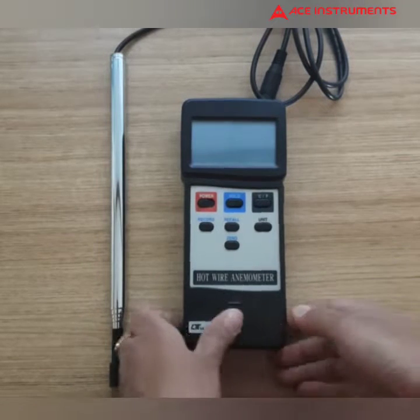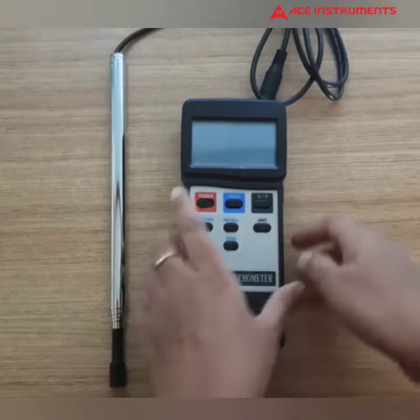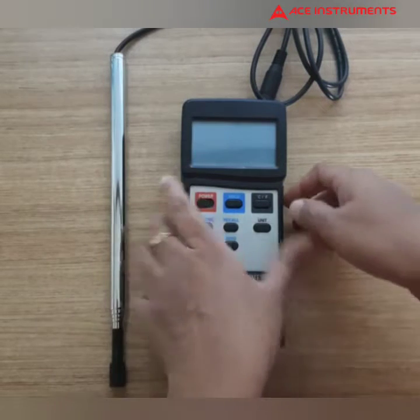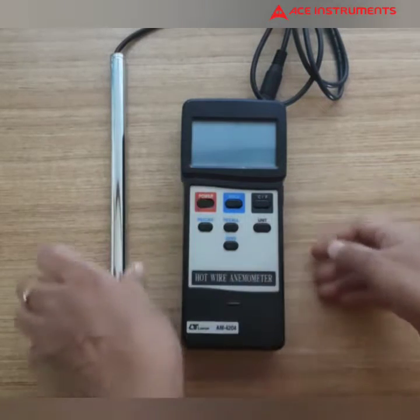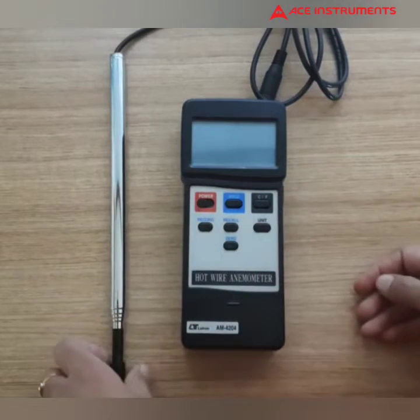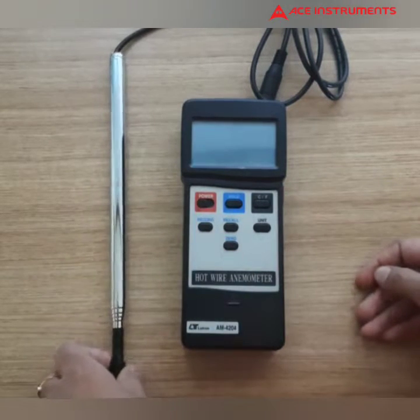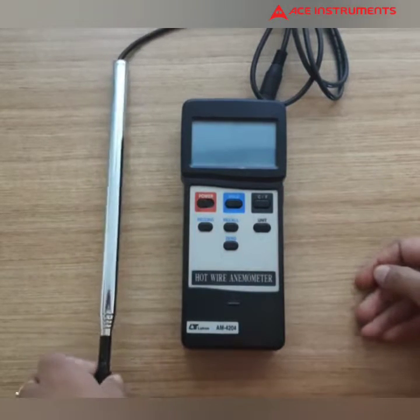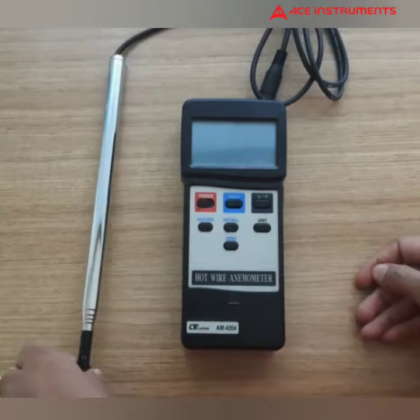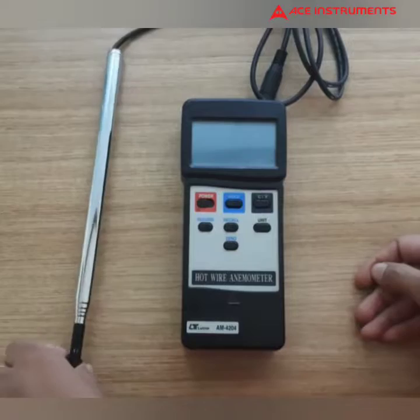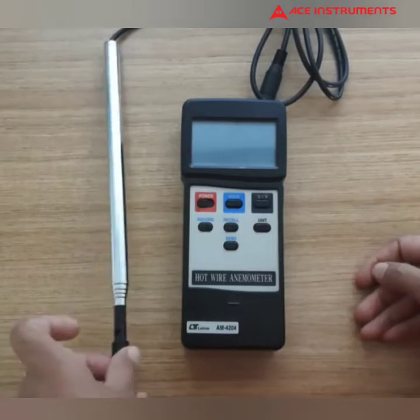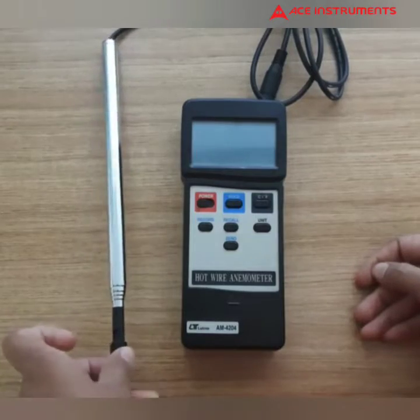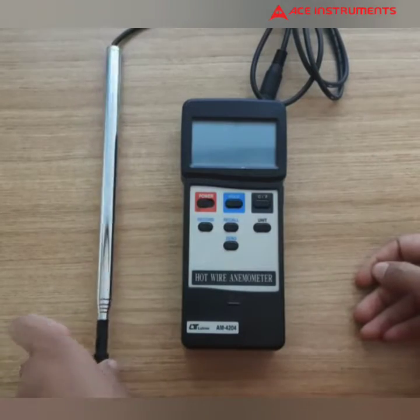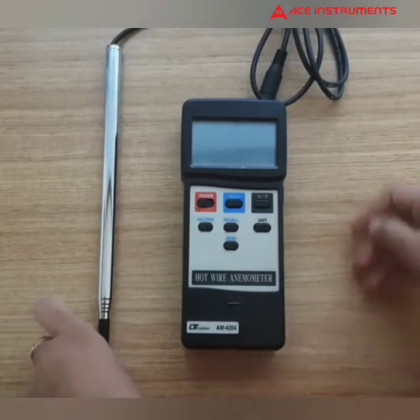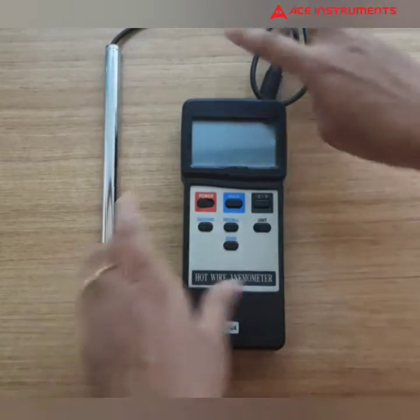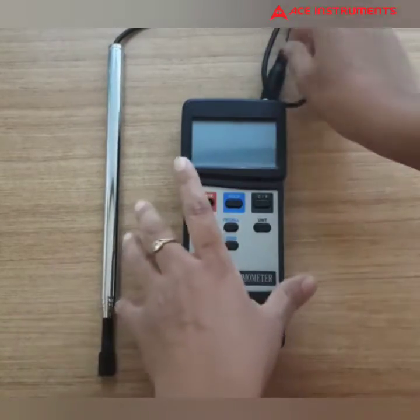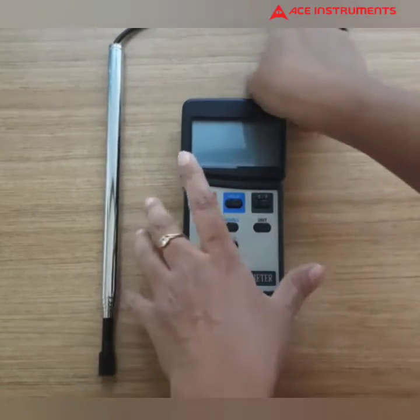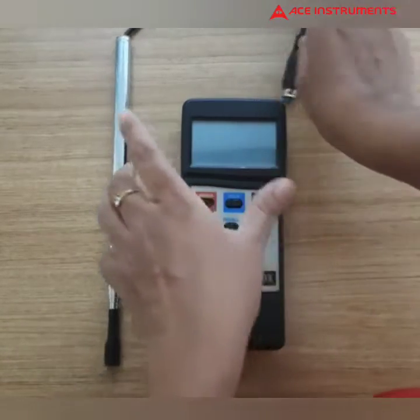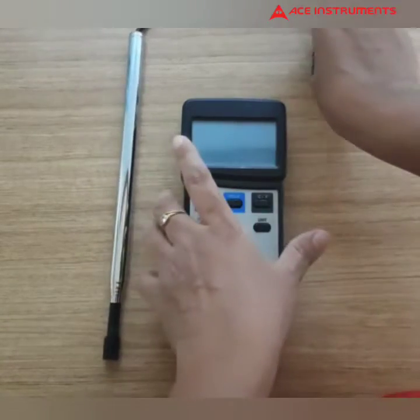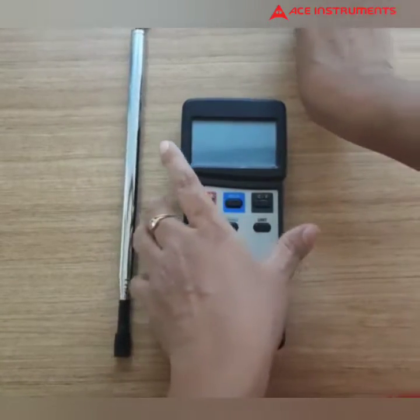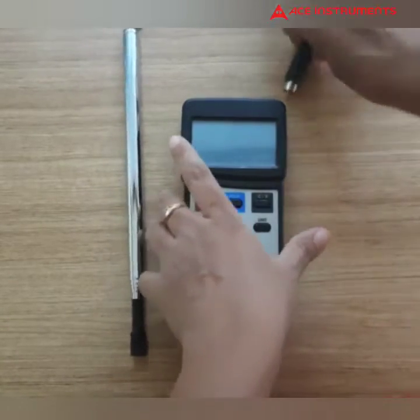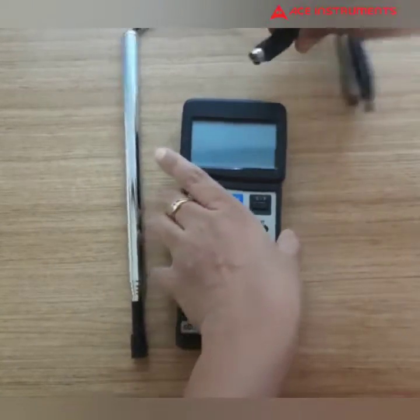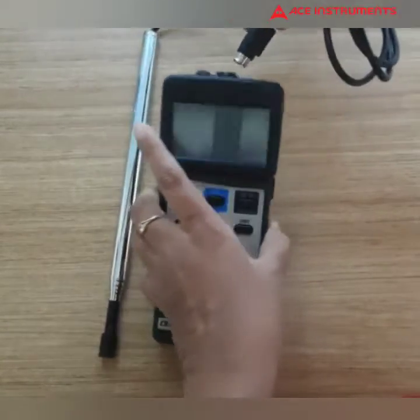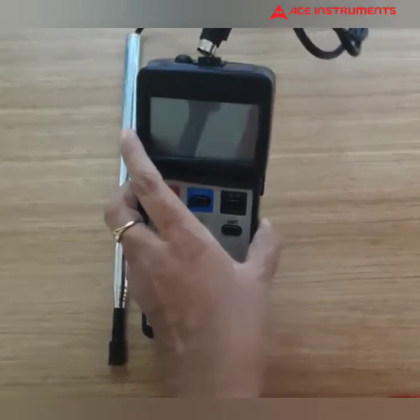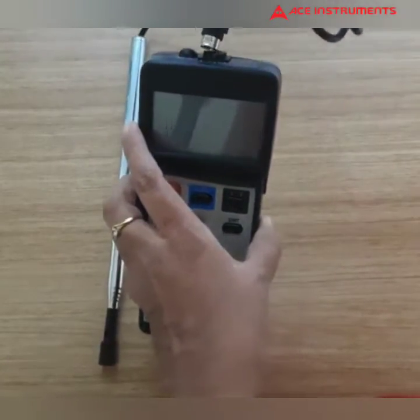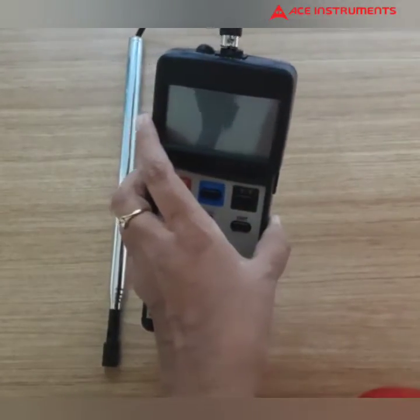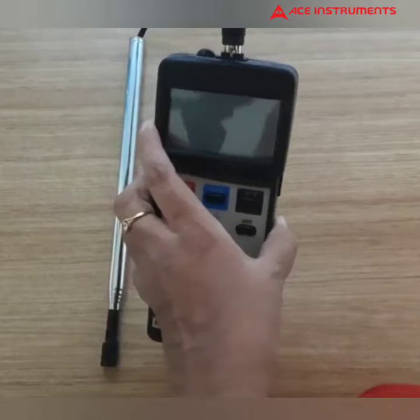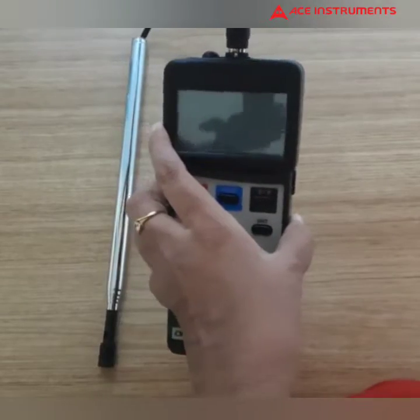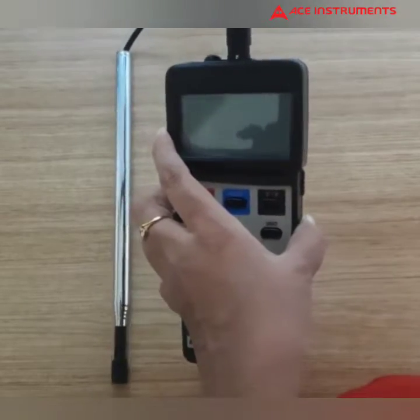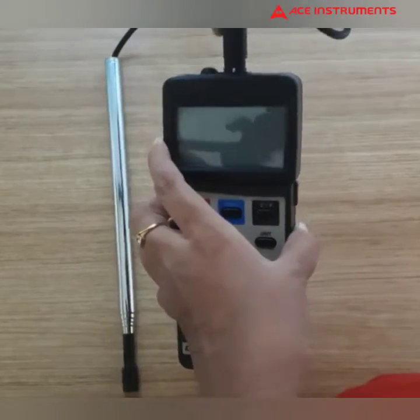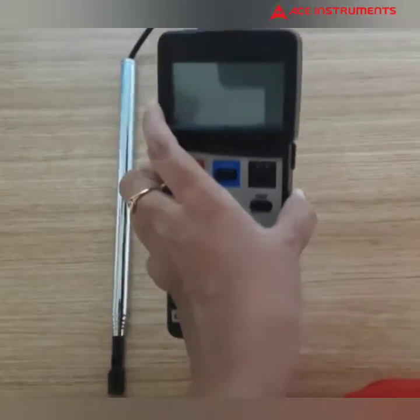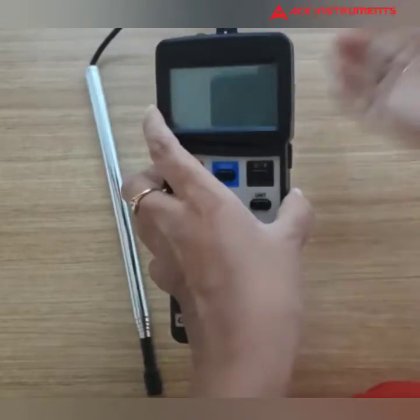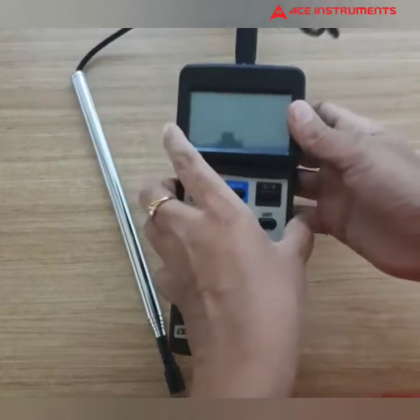It's available with an external sensor. This is the sensor. You can connect the sensor to the instrument in this way. I've connected it.